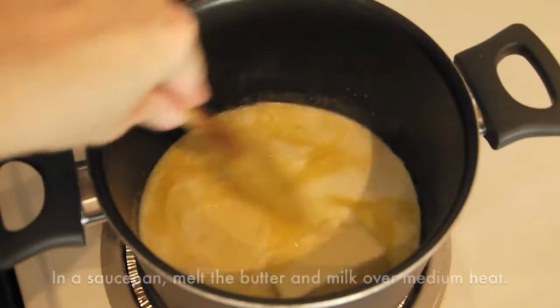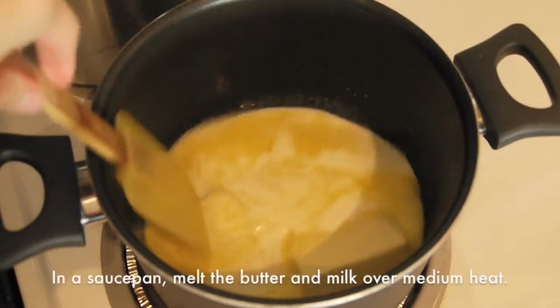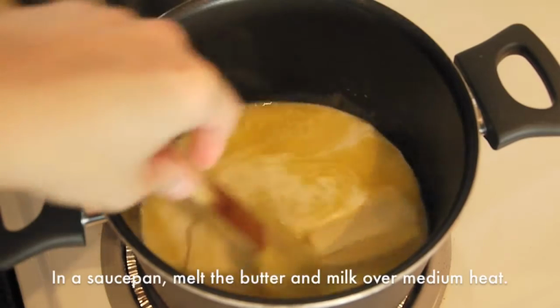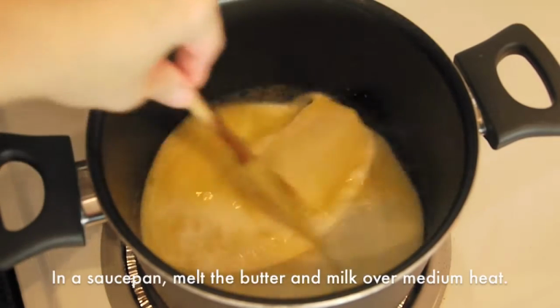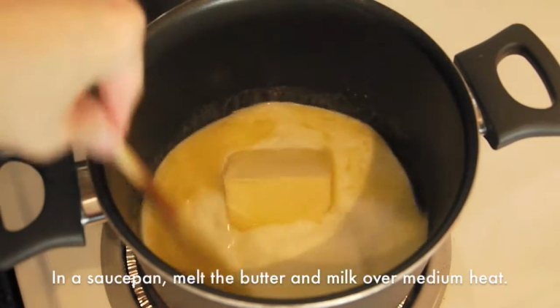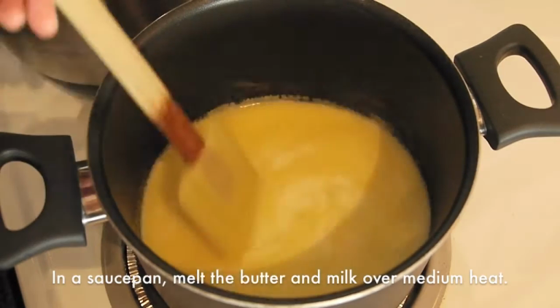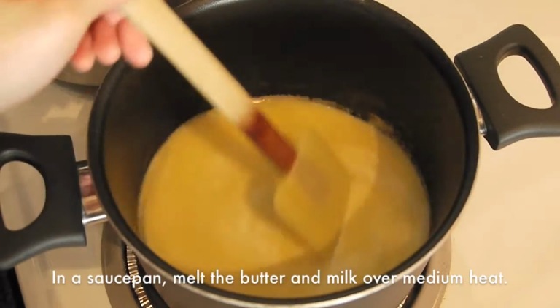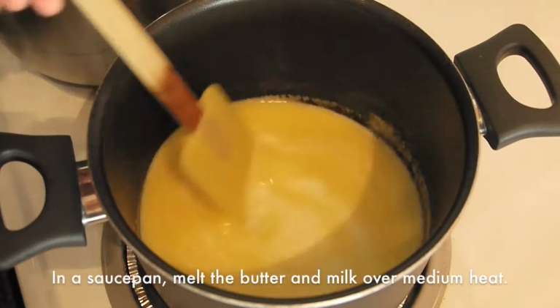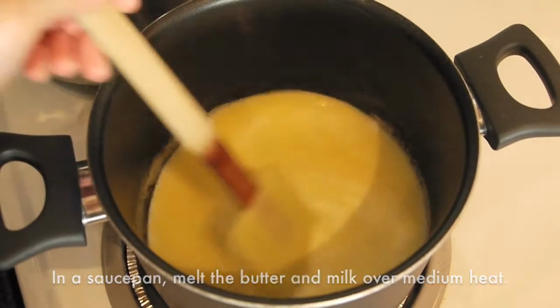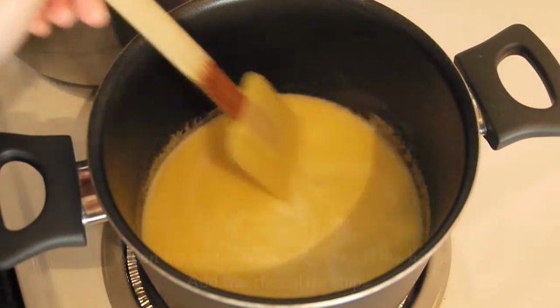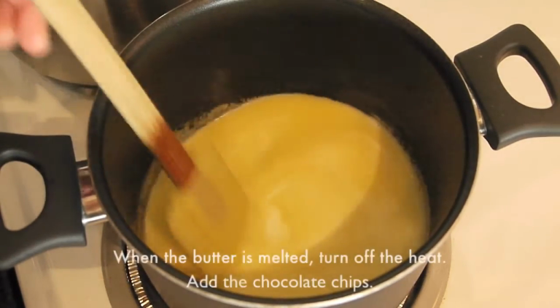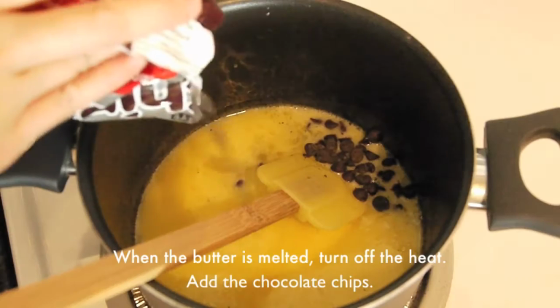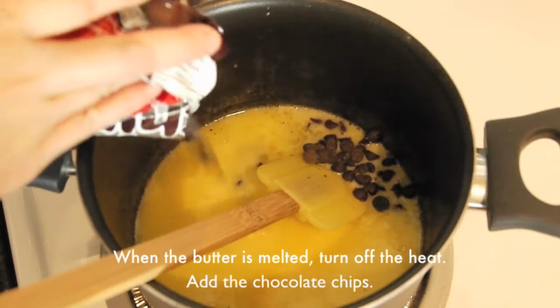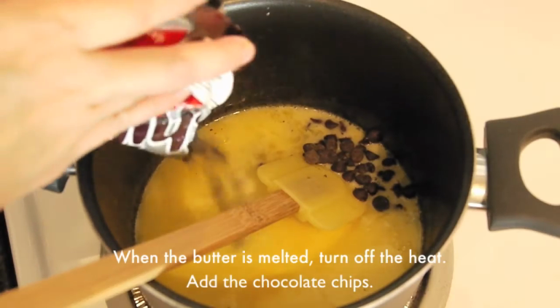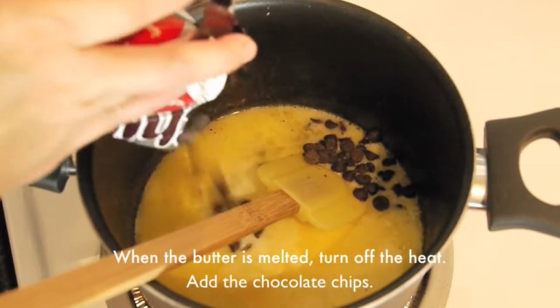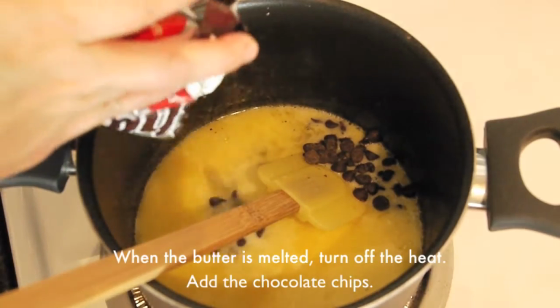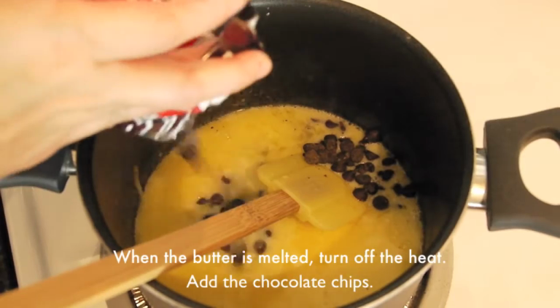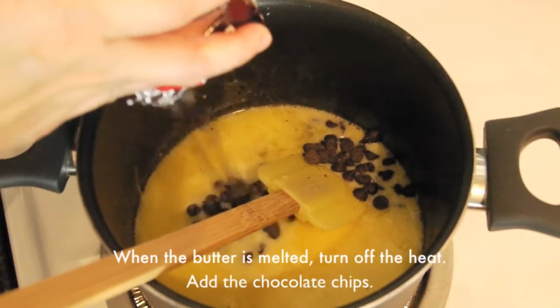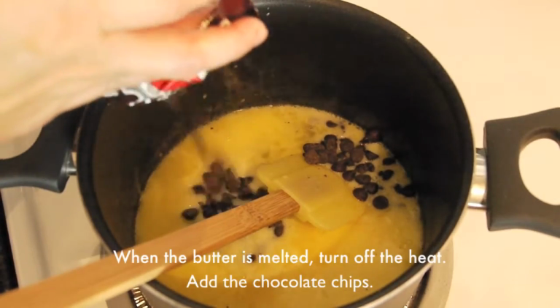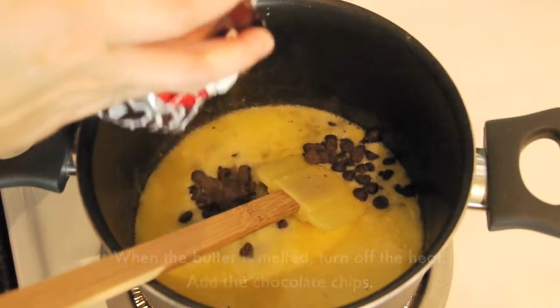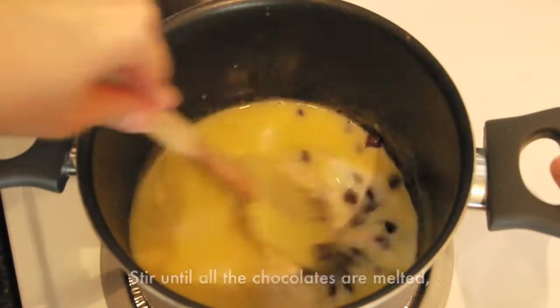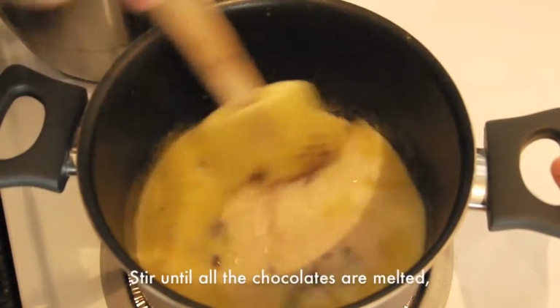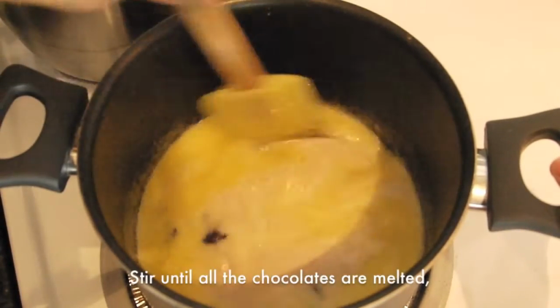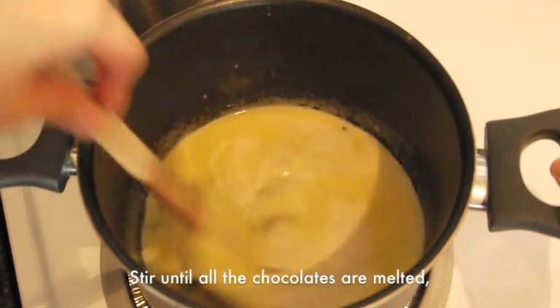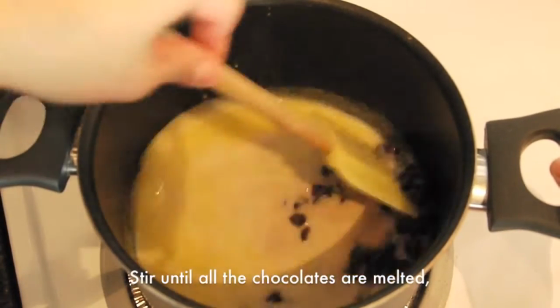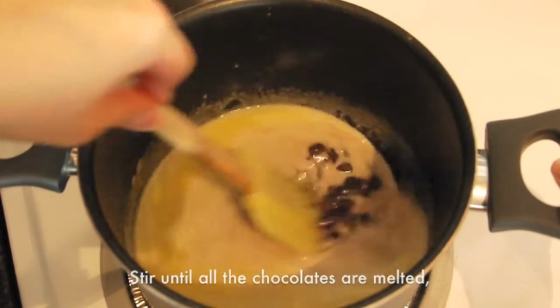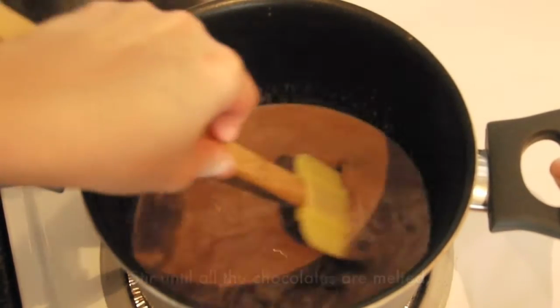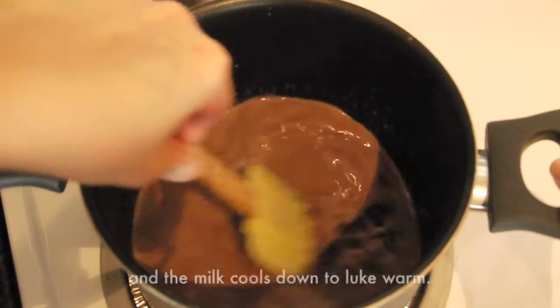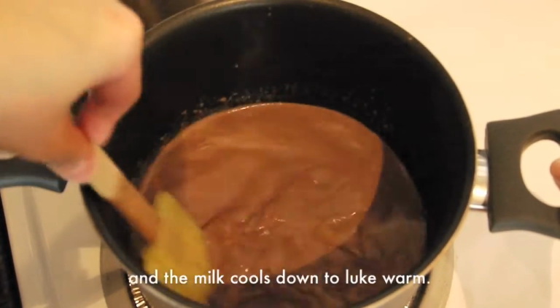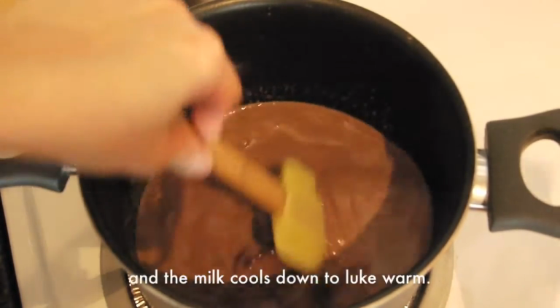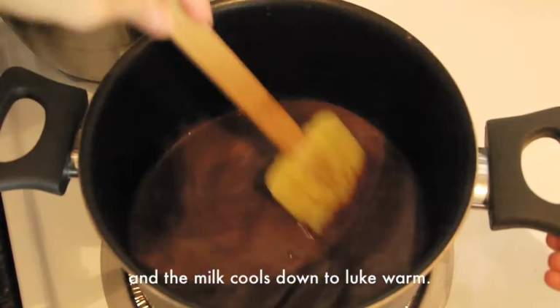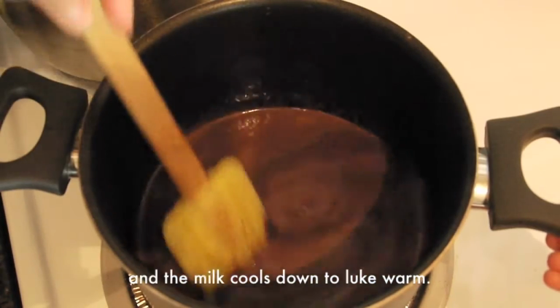In a saucepan, melt the butter and milk over medium heat. When the butter is melted, turn off the heat and add the chocolate chips. Stir until the chocolates are melted and the milk cools down to lukewarm.